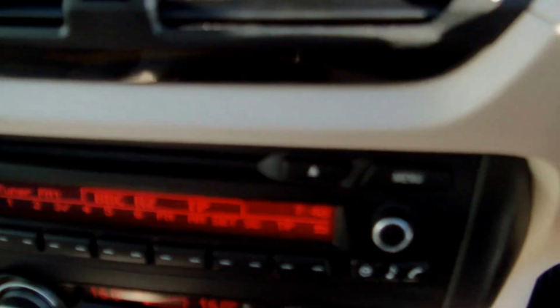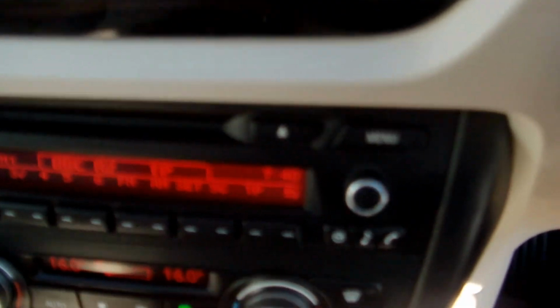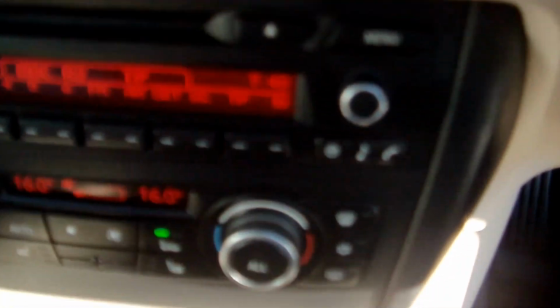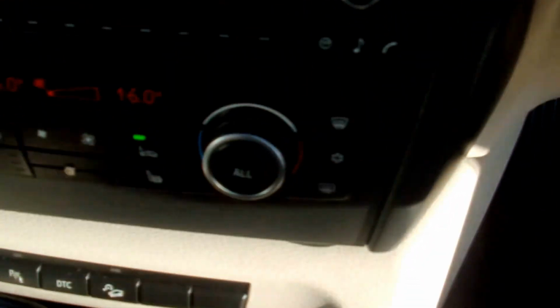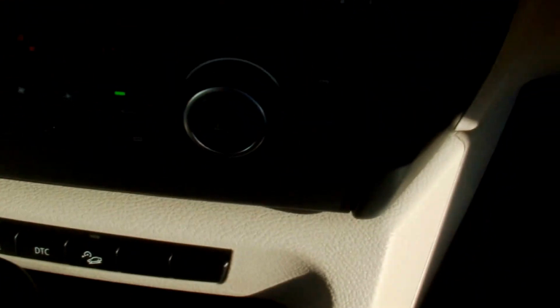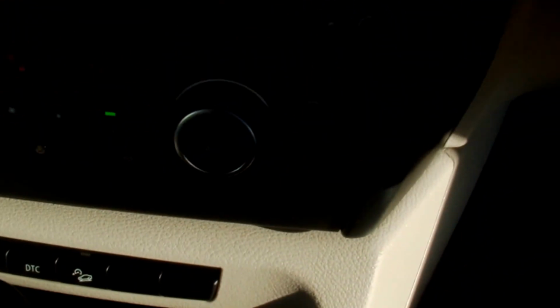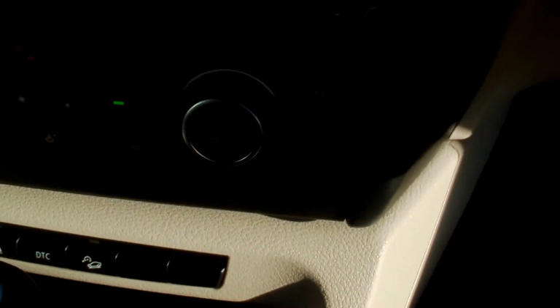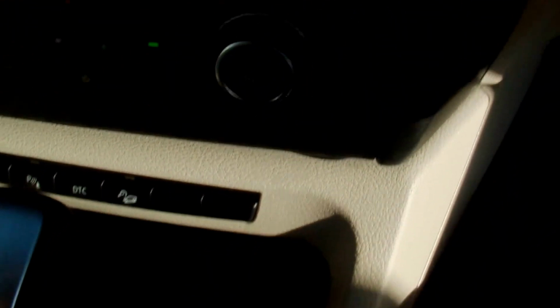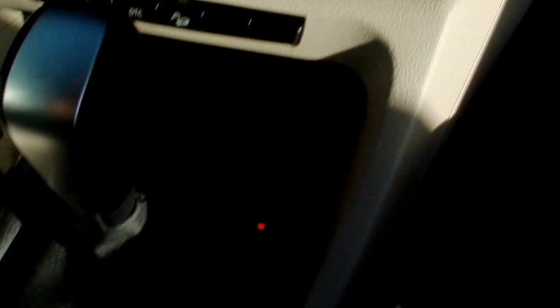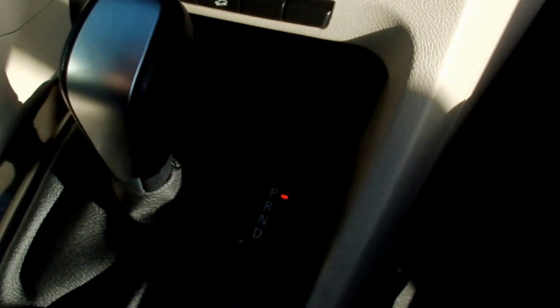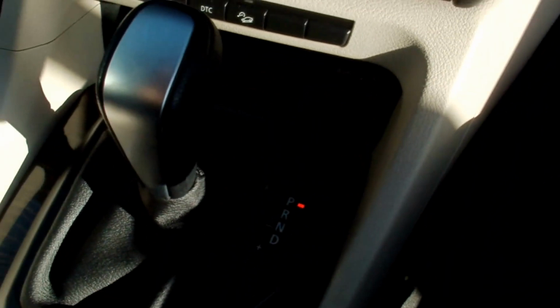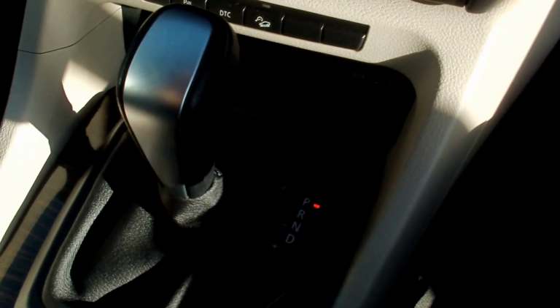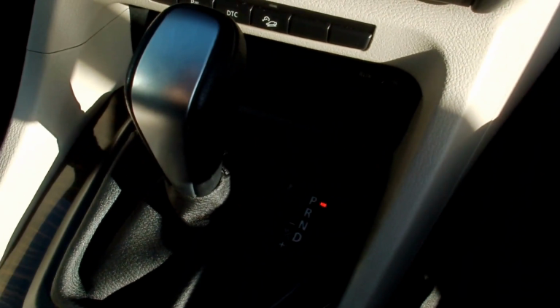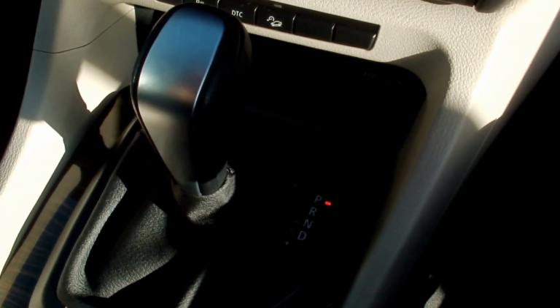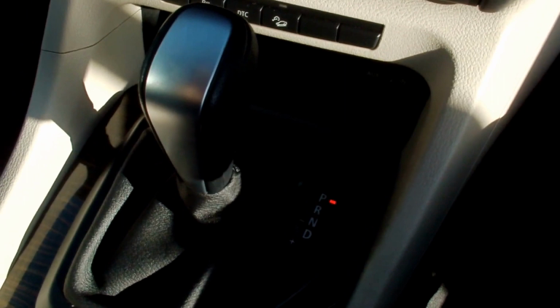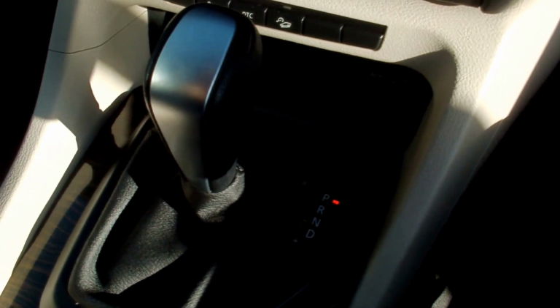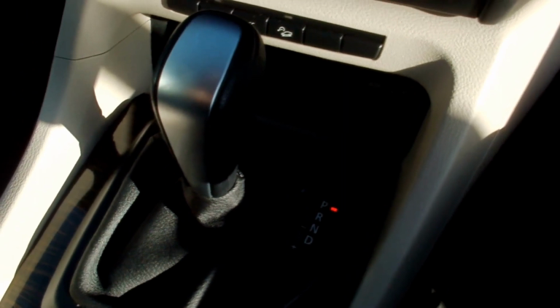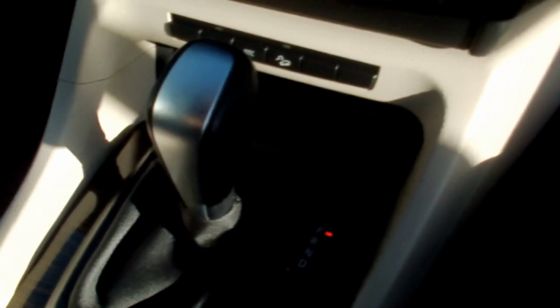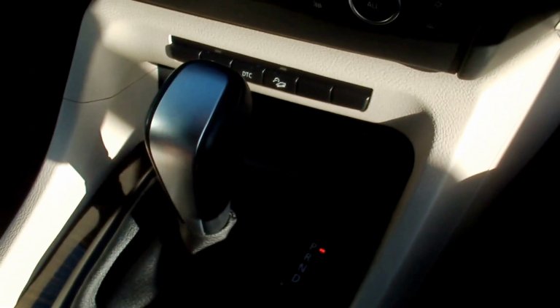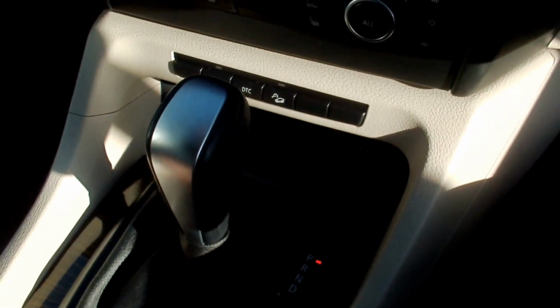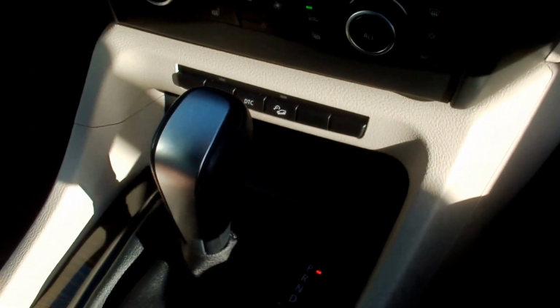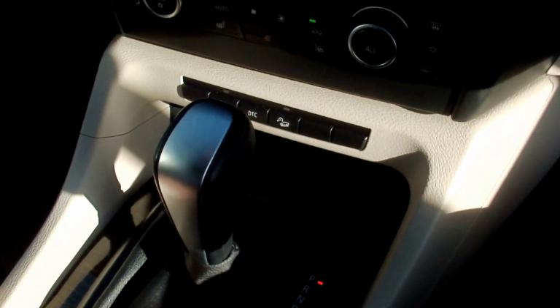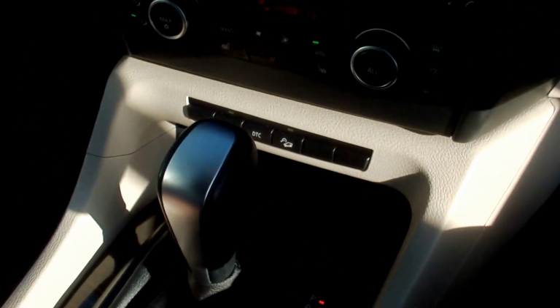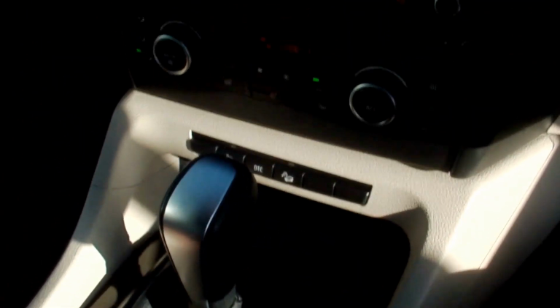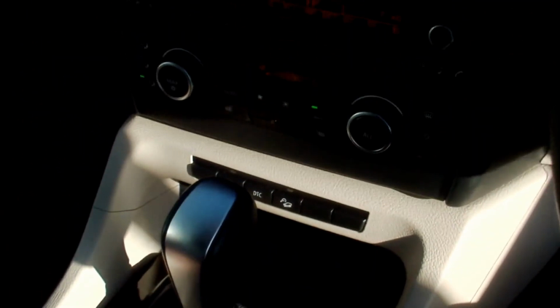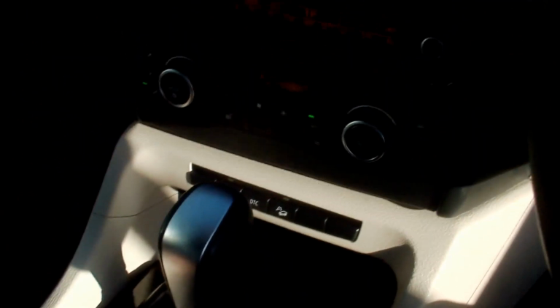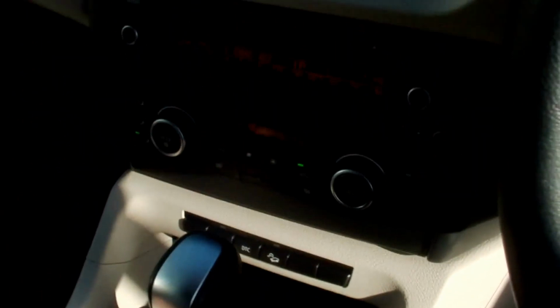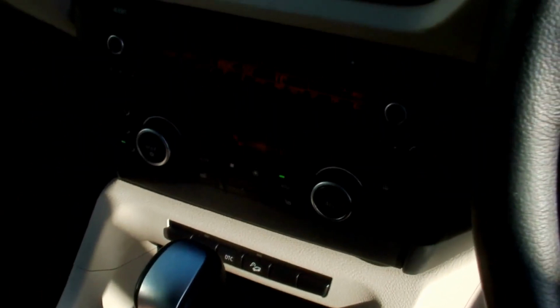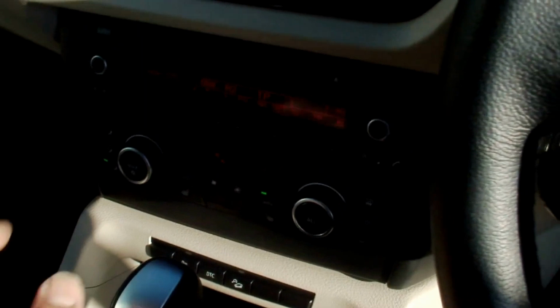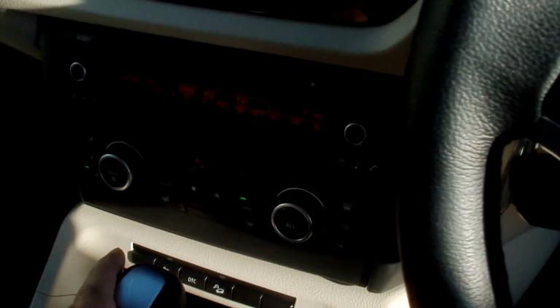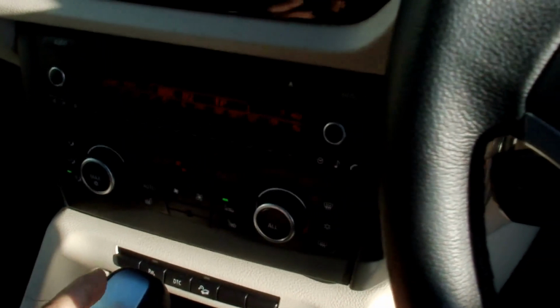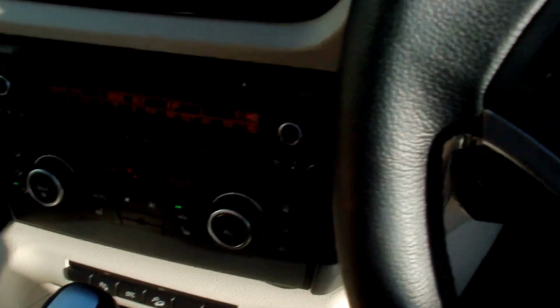Stereo CD, heated seats, dual zone climate, Steptronic gearbox, cruise control, auto-dimming mirror, automatic wipers, and automatic lights.